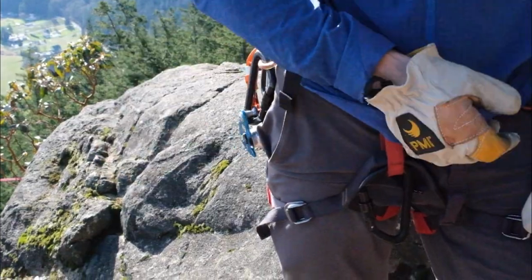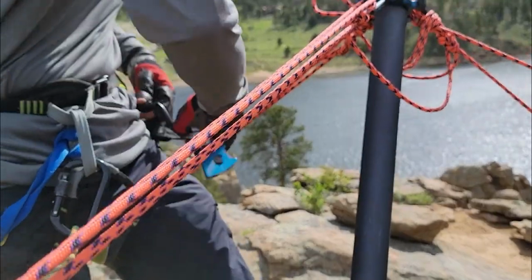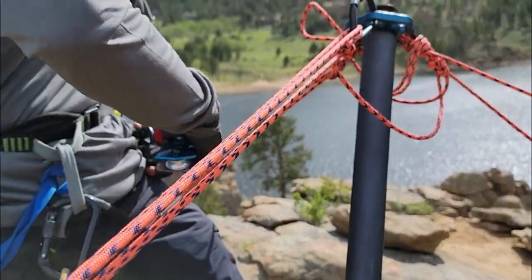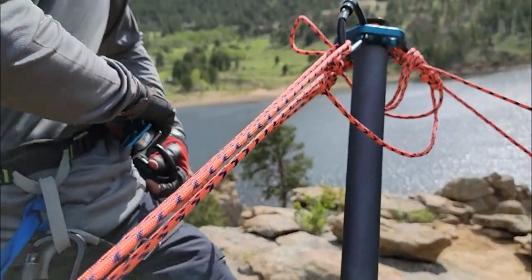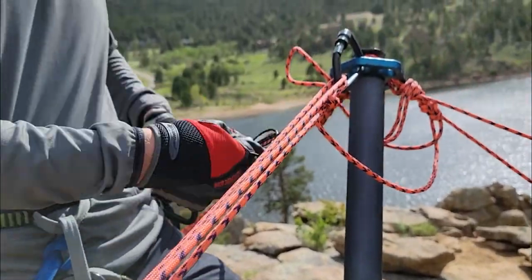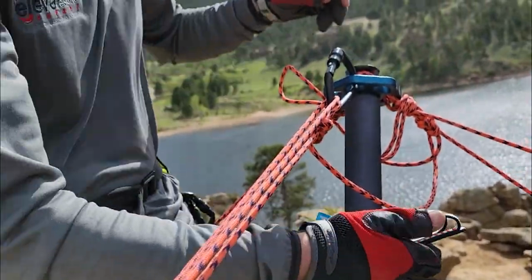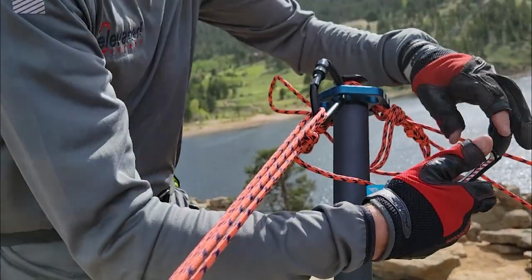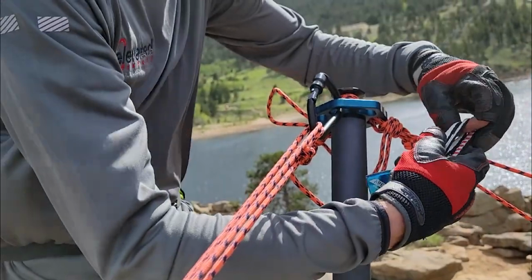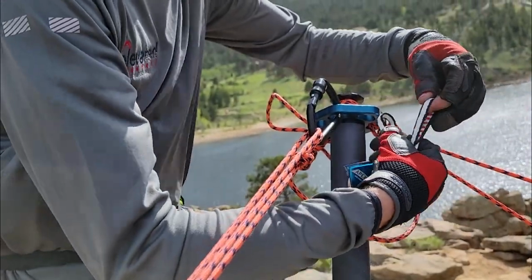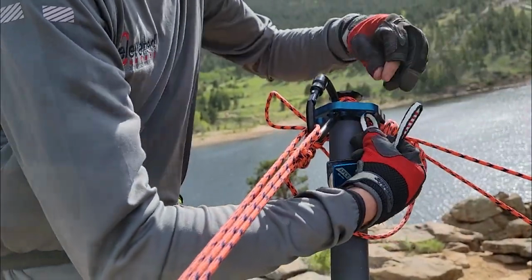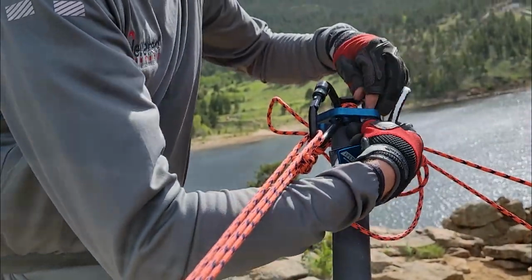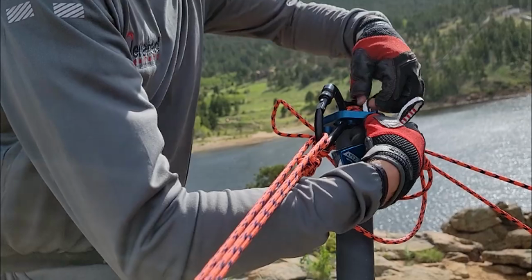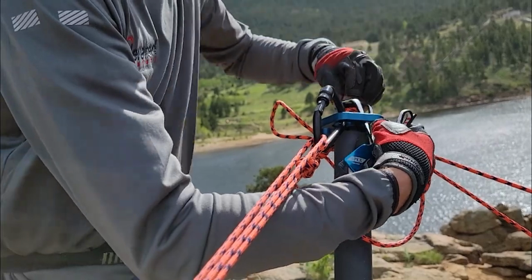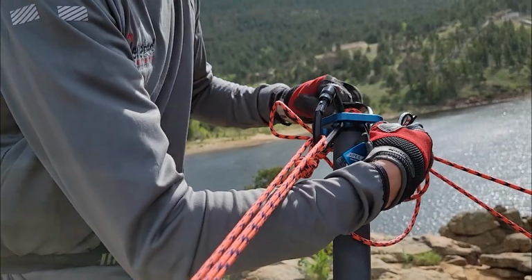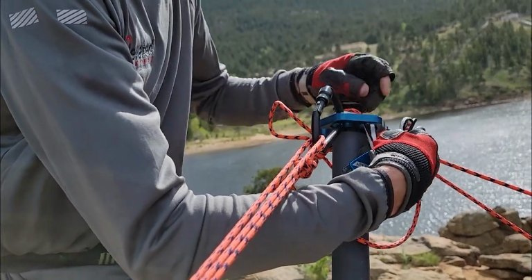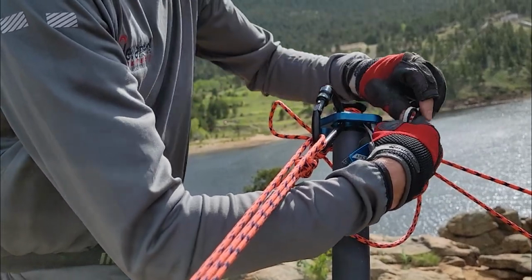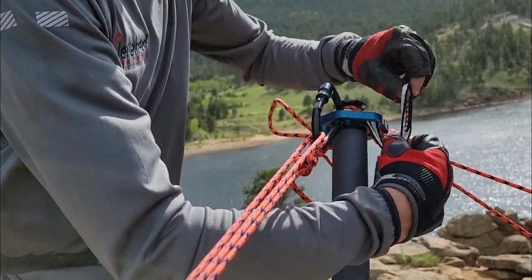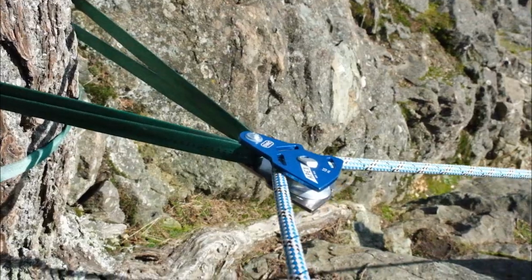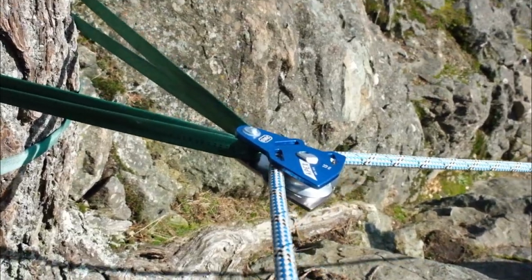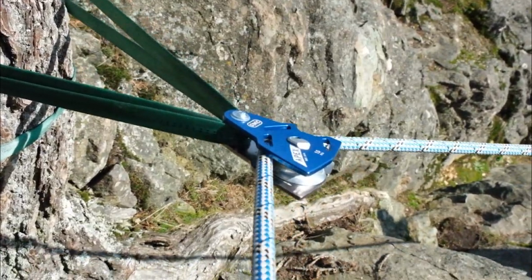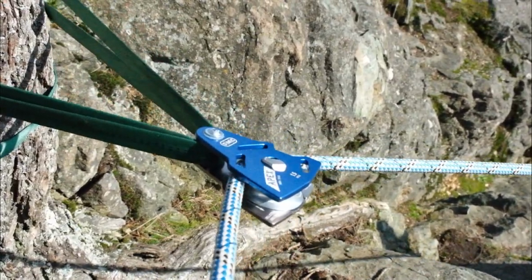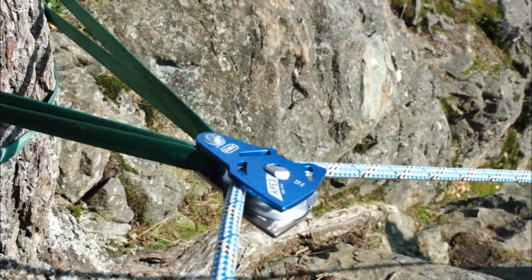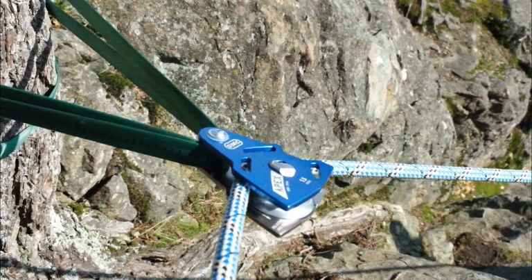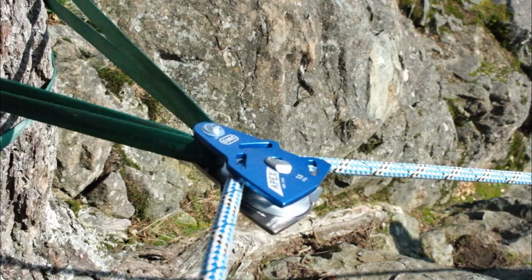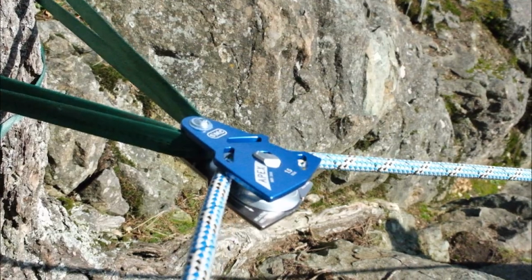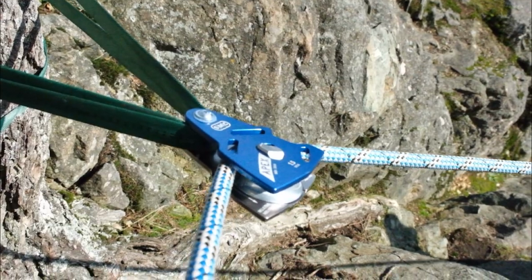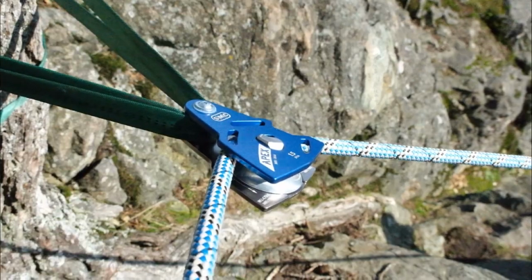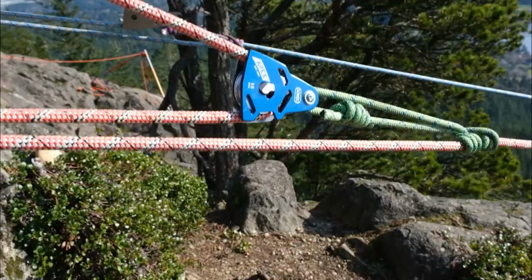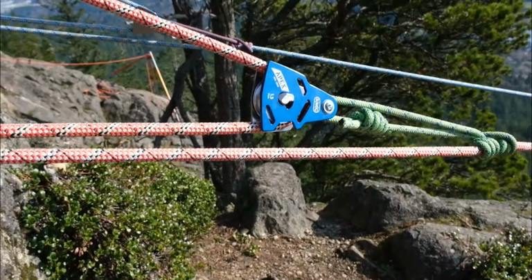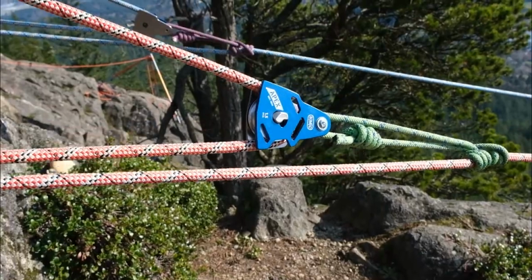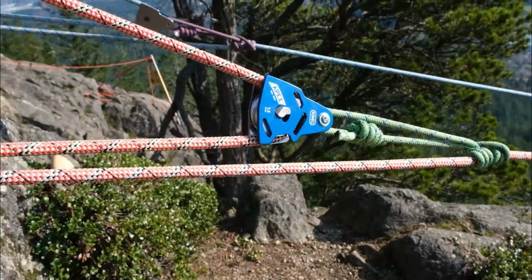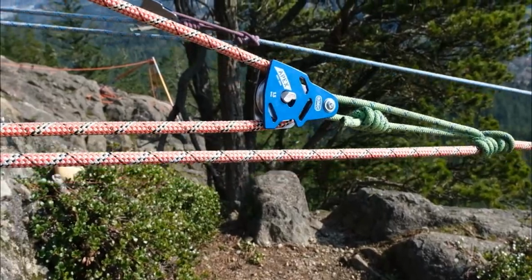Fundamental to the Apex Direct Pulley's design is how easily it can be connected using textile attachments without a carabiner. This pulley excels in change of direction applications, and it performs exceptionally as a traveling pulley in mechanical advantage systems too.